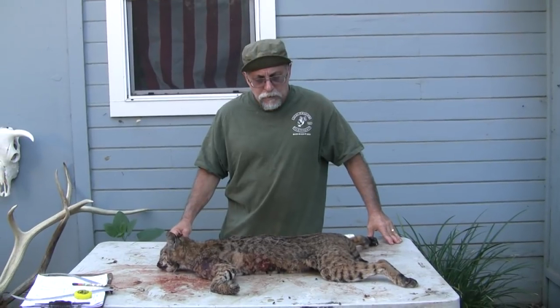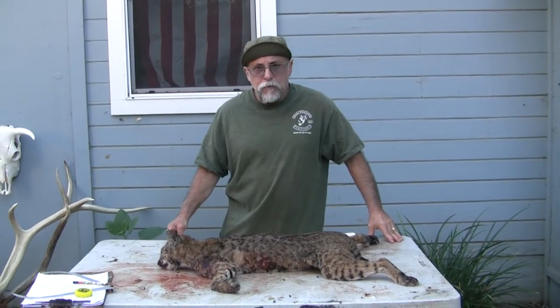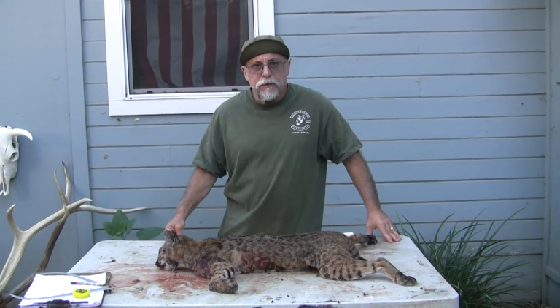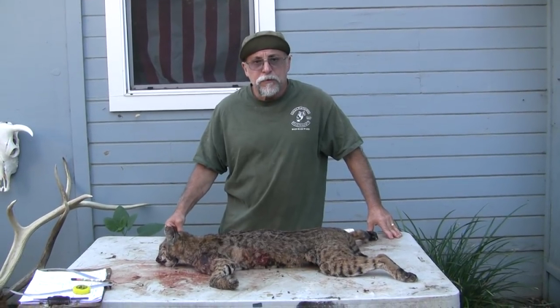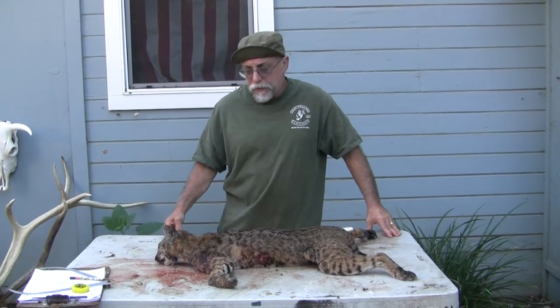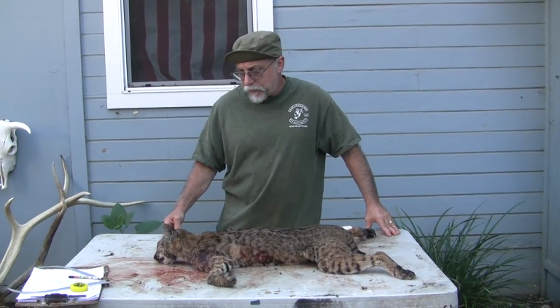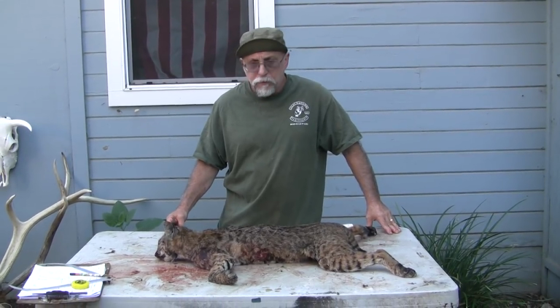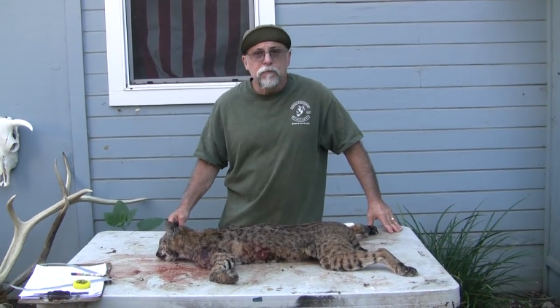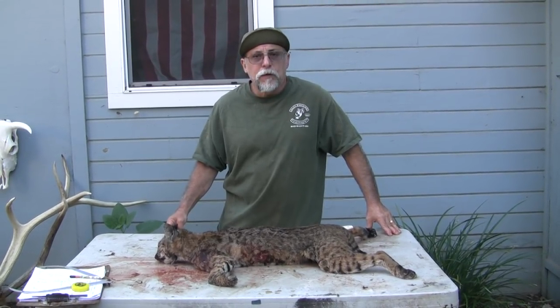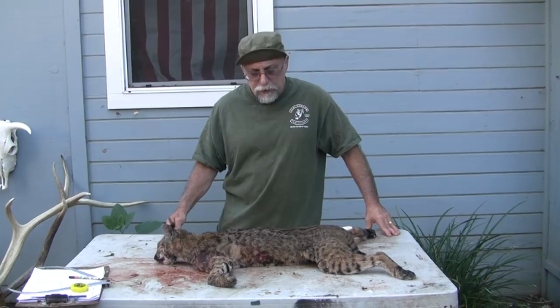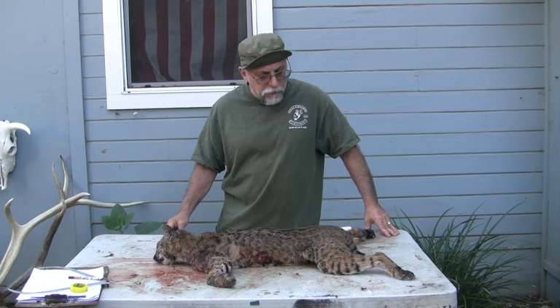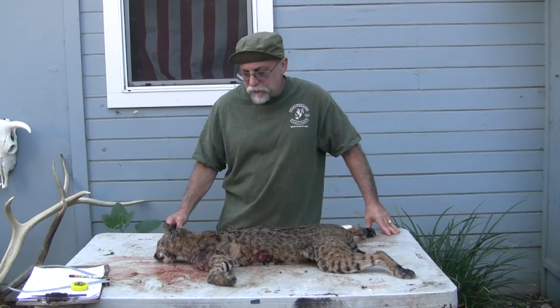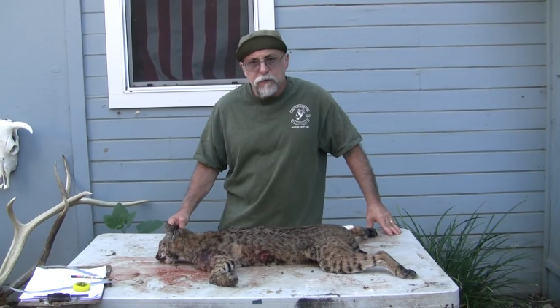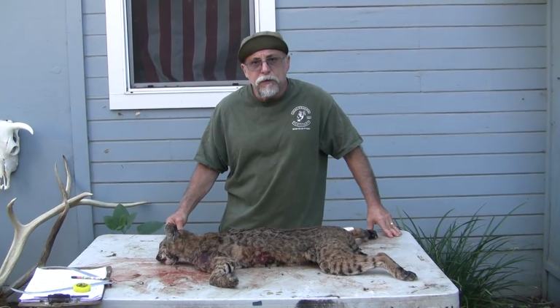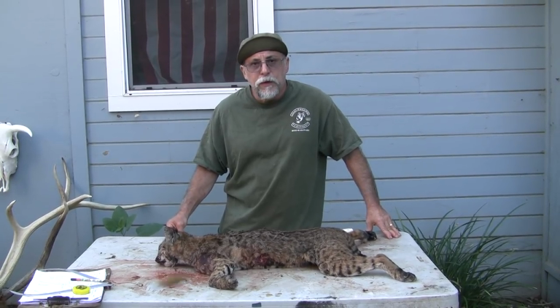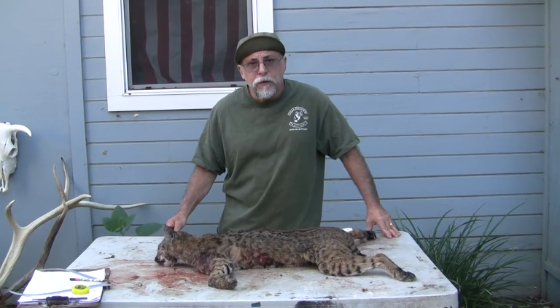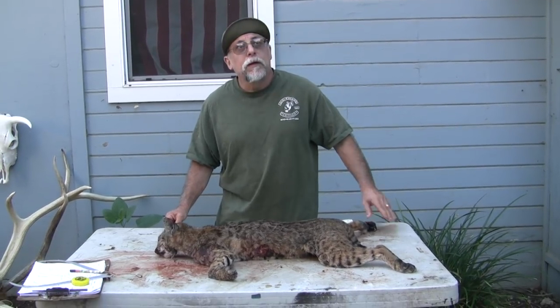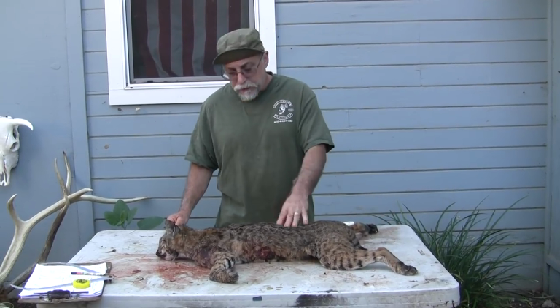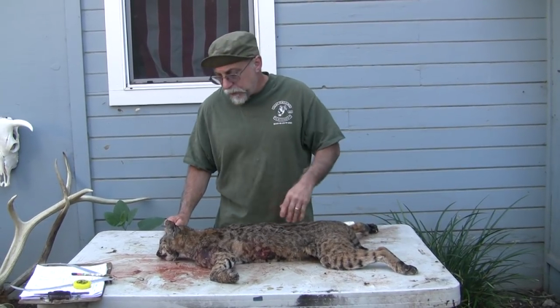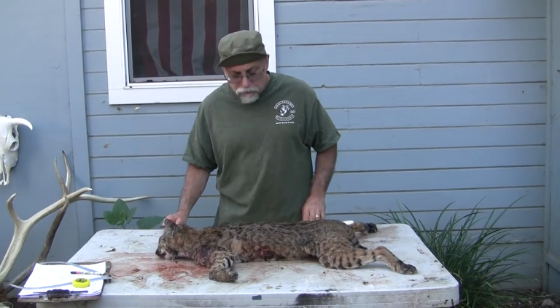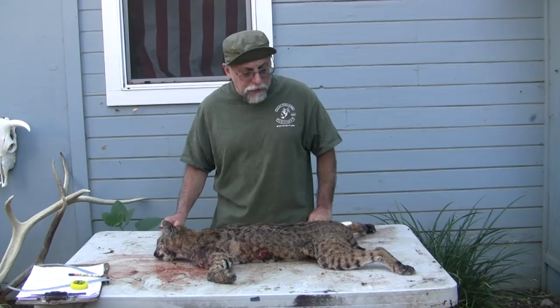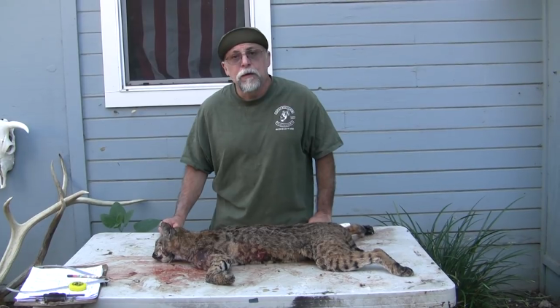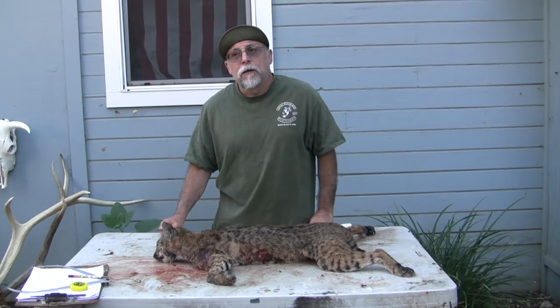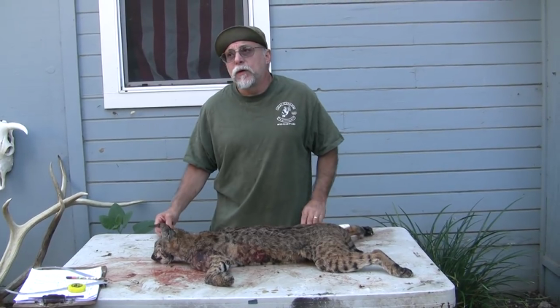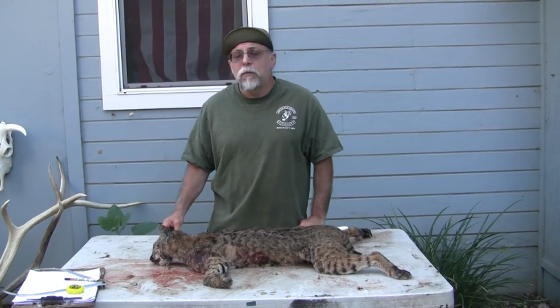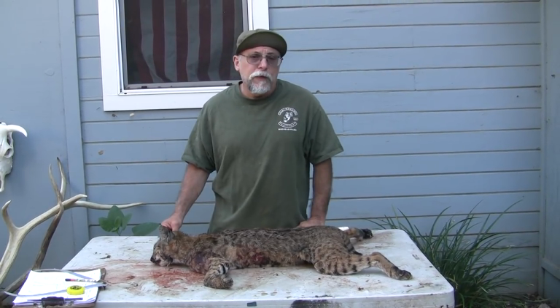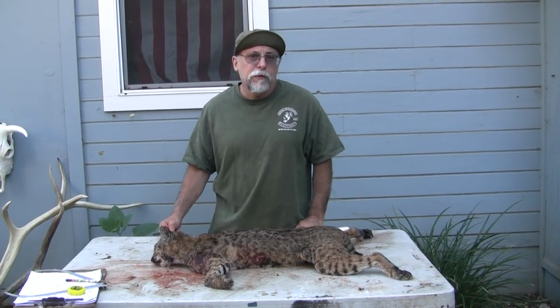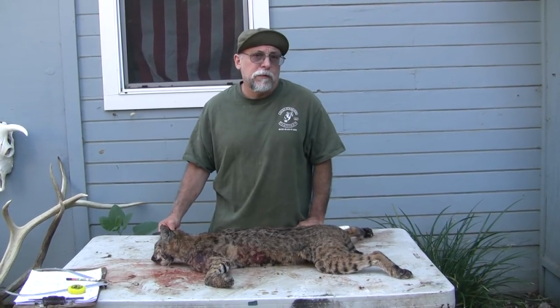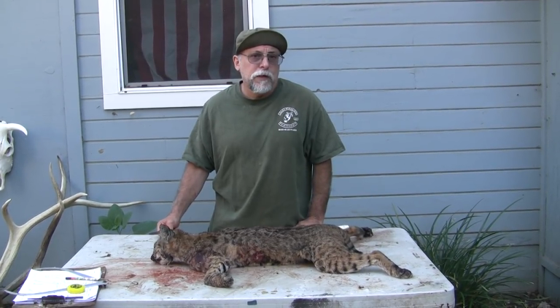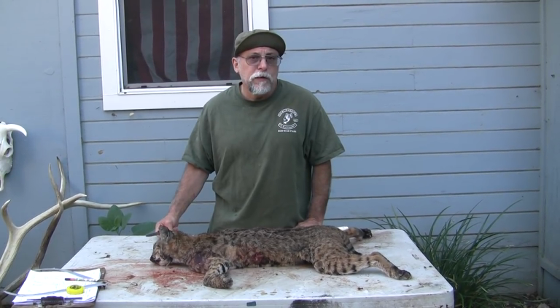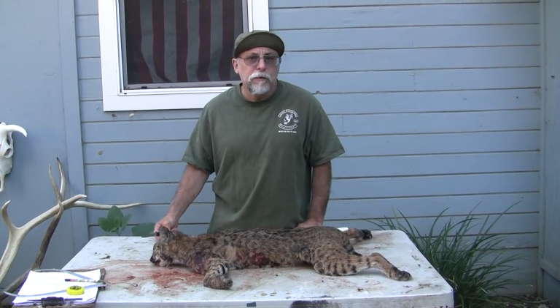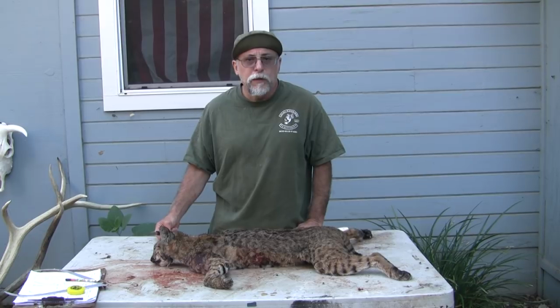Hi and welcome back to Chuck's Tuesday Tips. We had a couple of requests — people requested they'd like to see me skin a predator. Luckily today we got in this bobcat, and we're going to do probably three different skinning videos on predators.